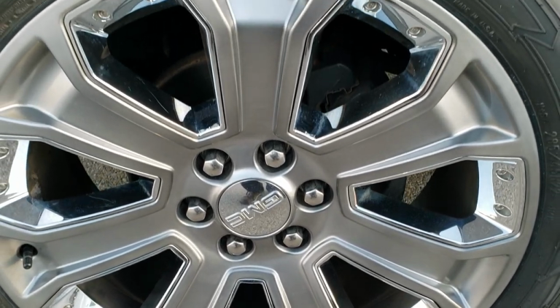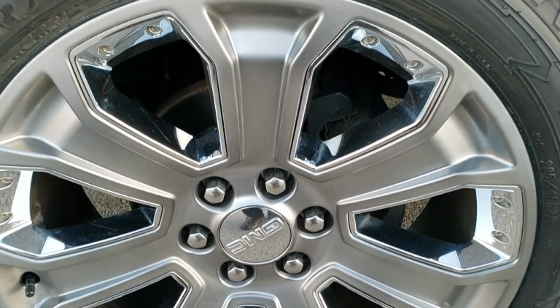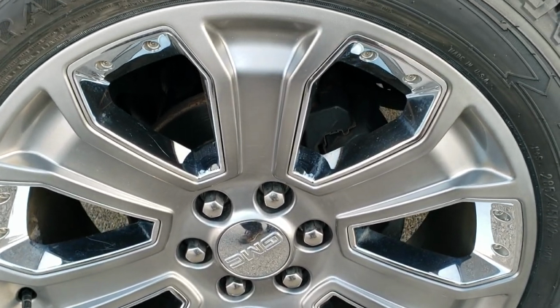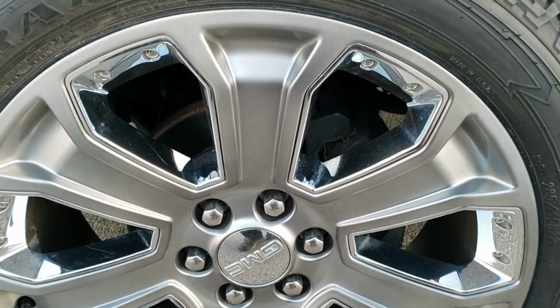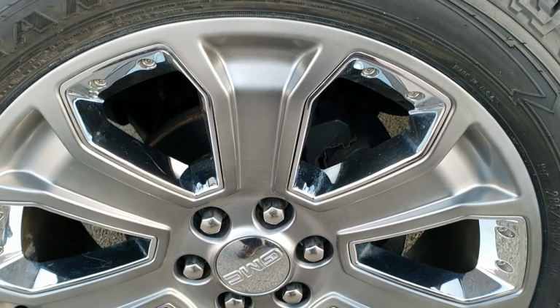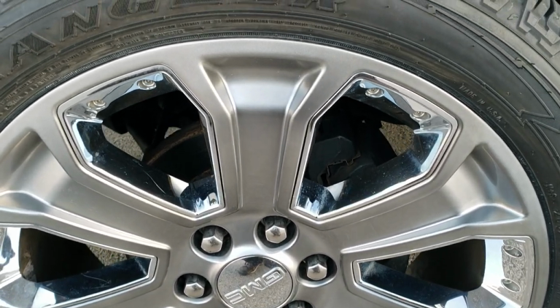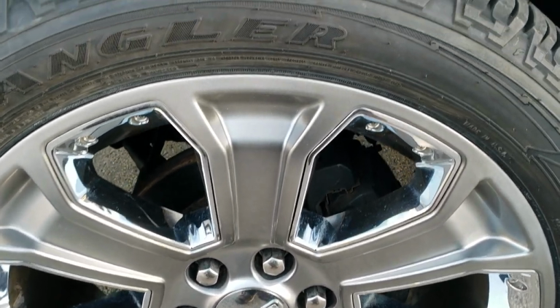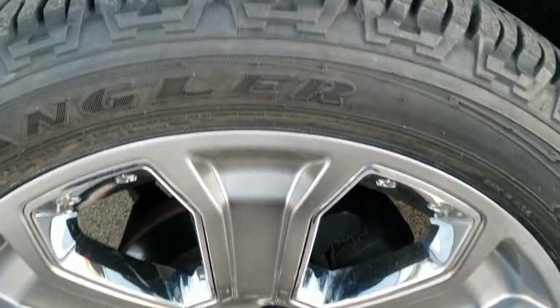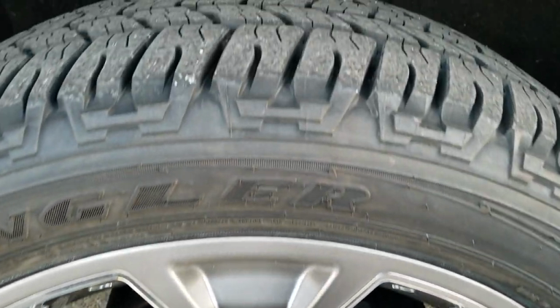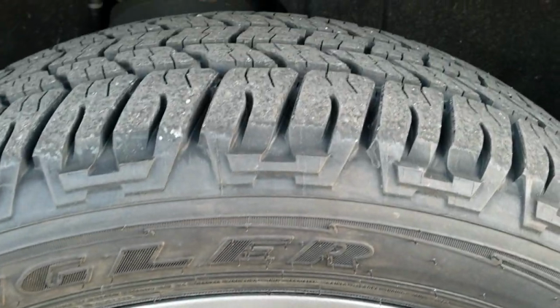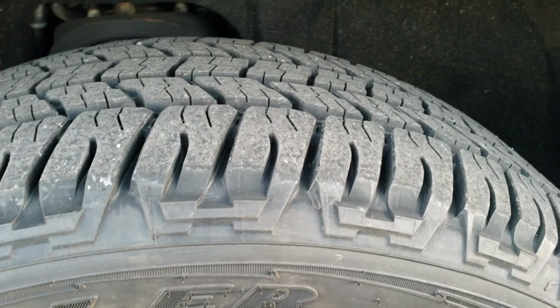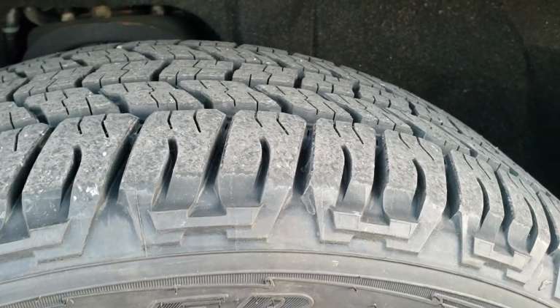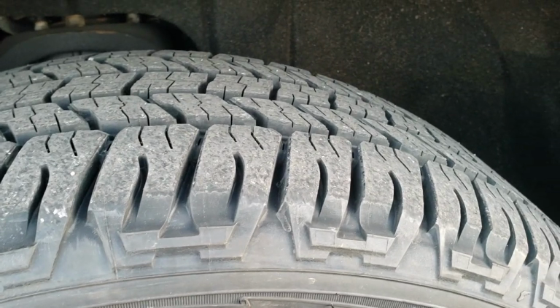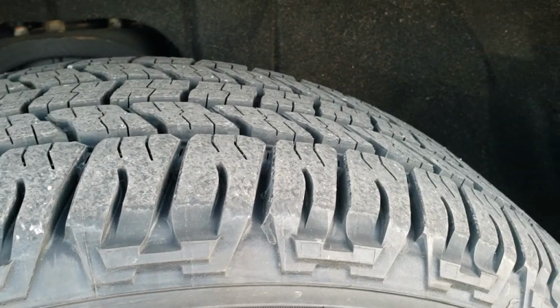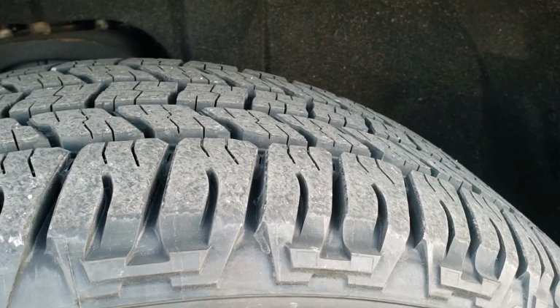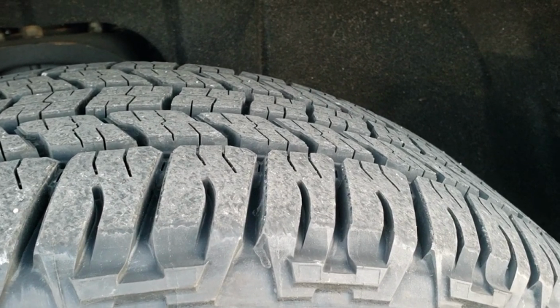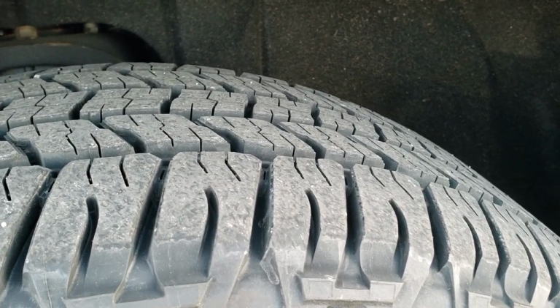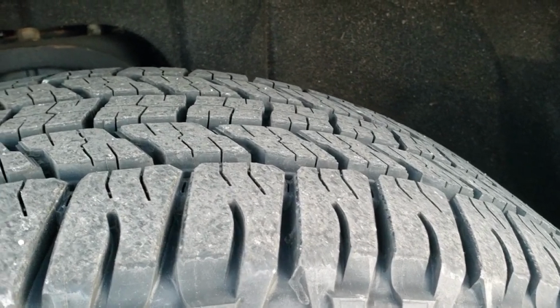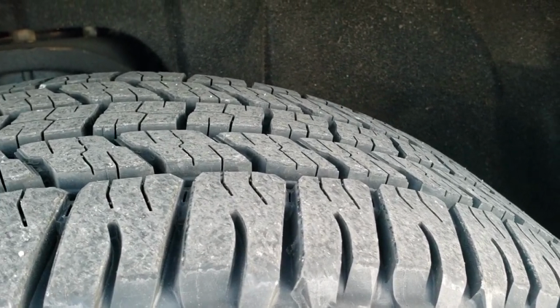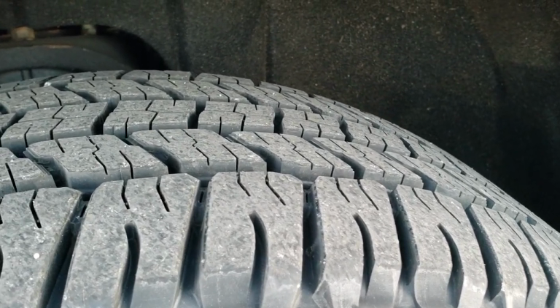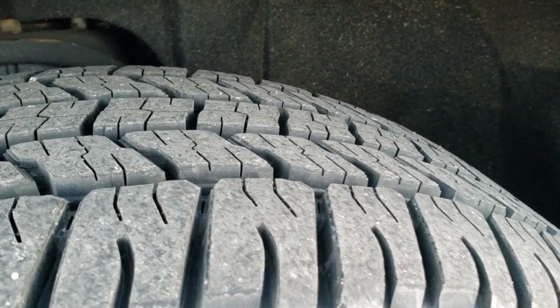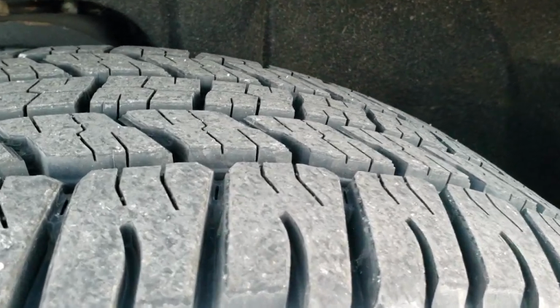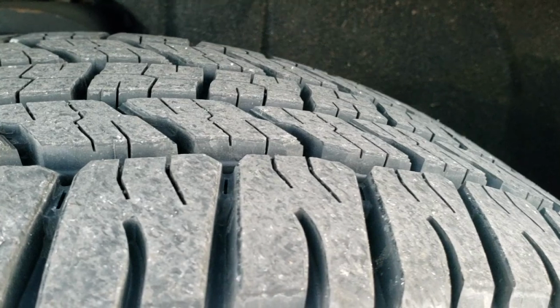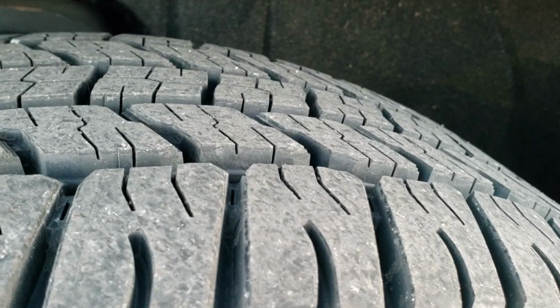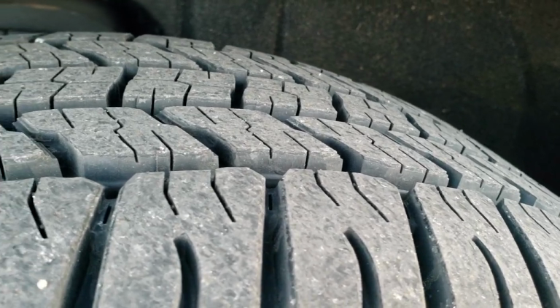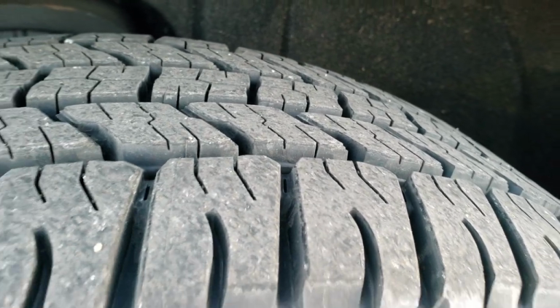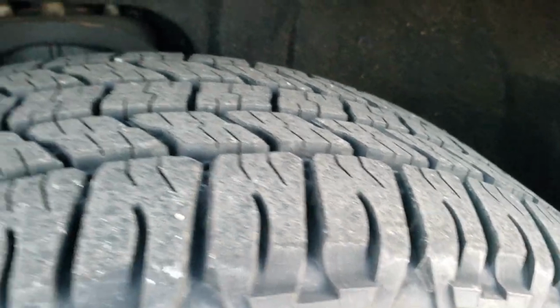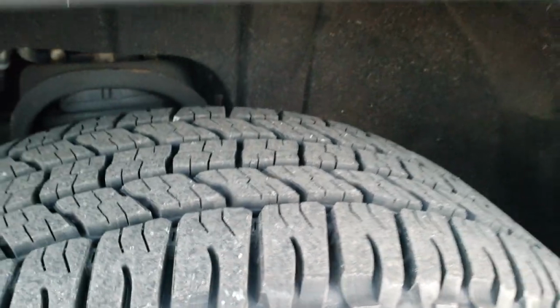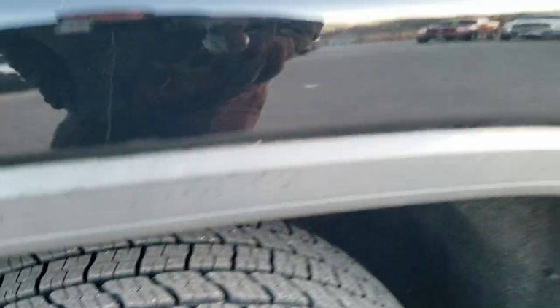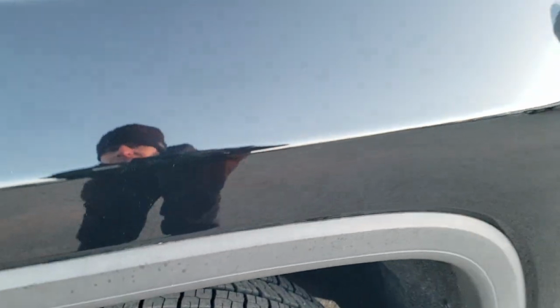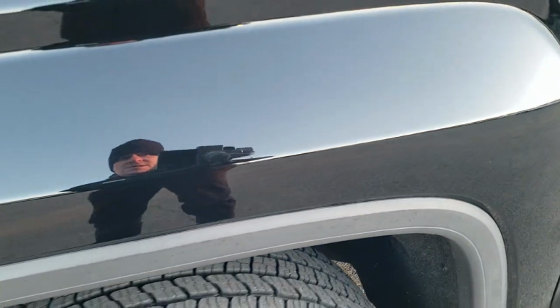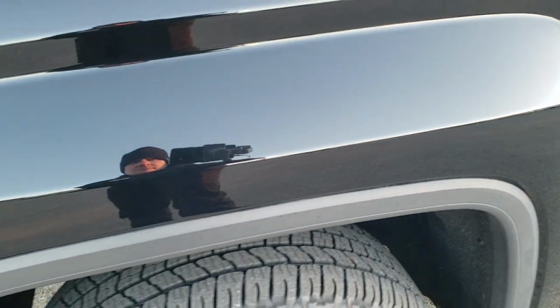Comes with the 22 inch painted alloy rims with the chrome pockets. Brand new Goodyear Wrangler Fortitude 285/45 R22 tires — we put those on in our safety inspection. They are brand new tires all the way around.